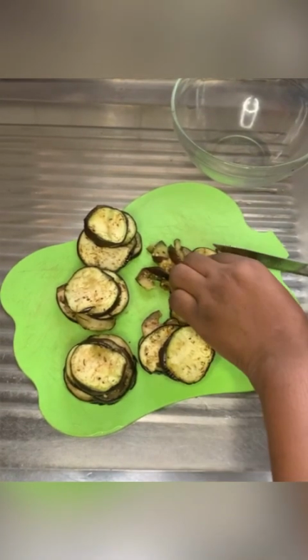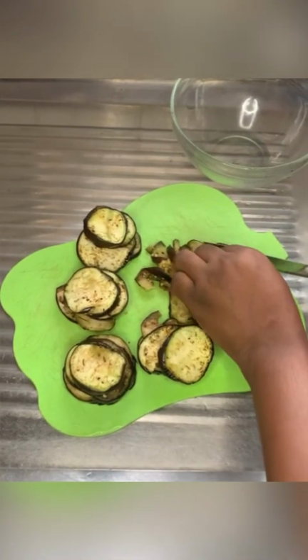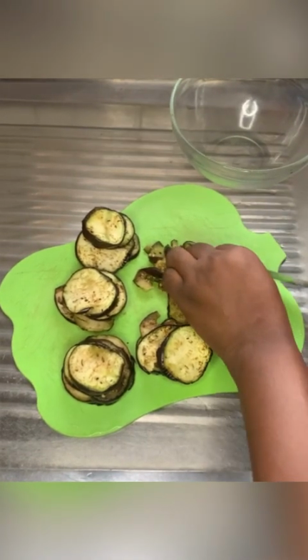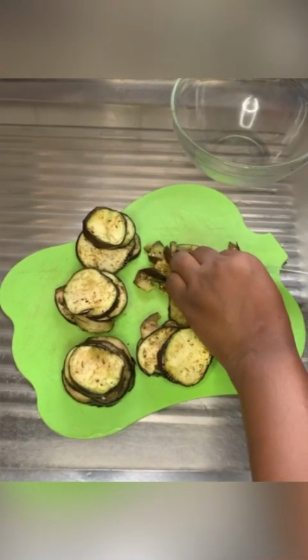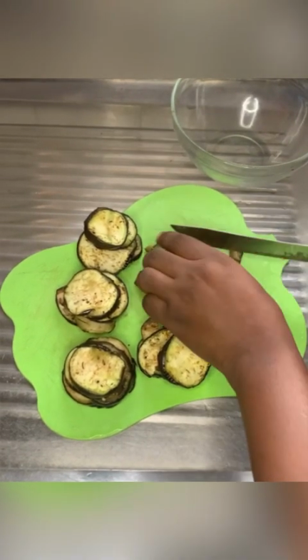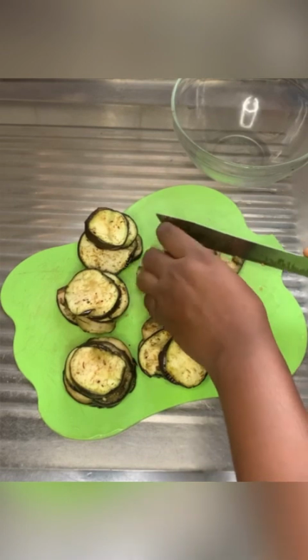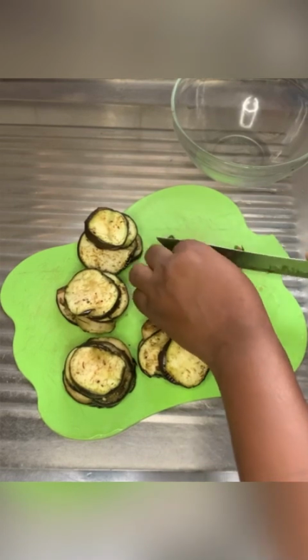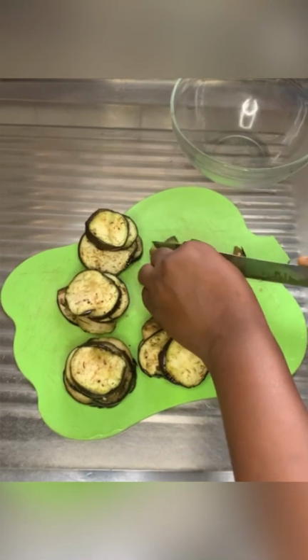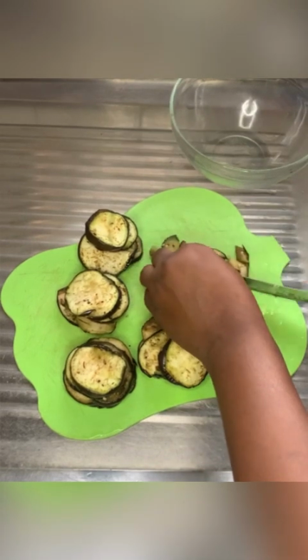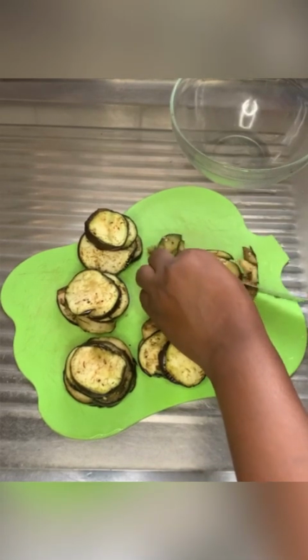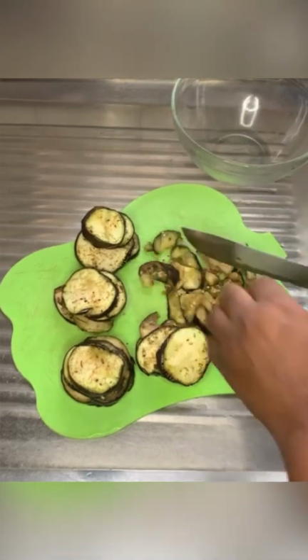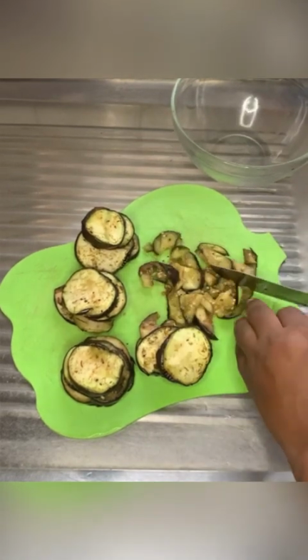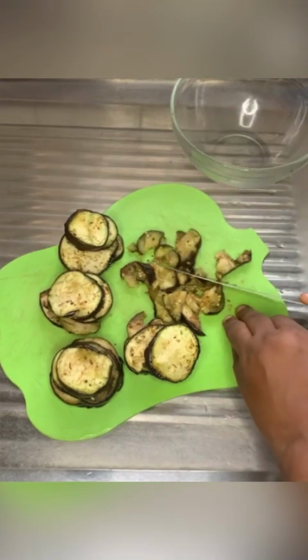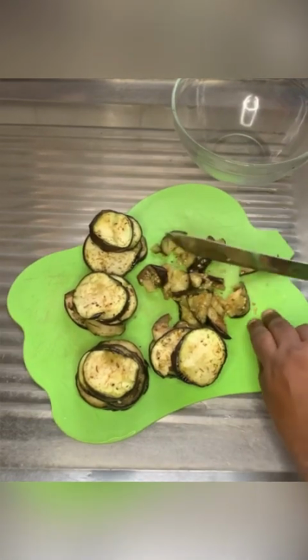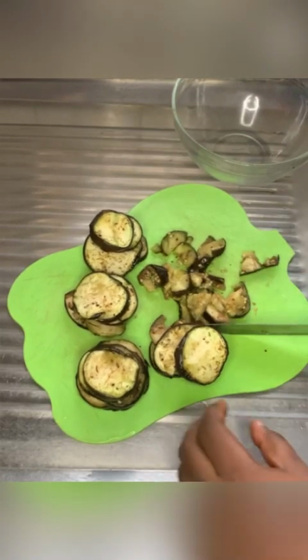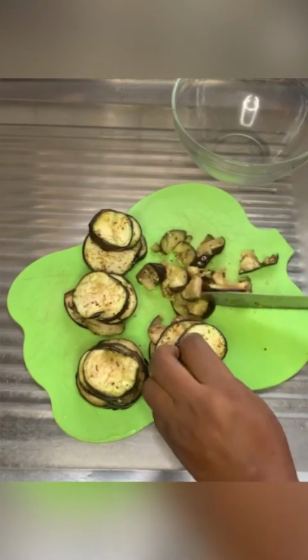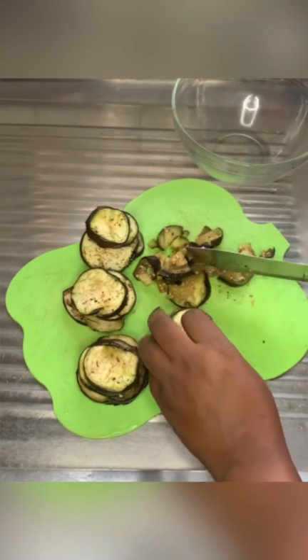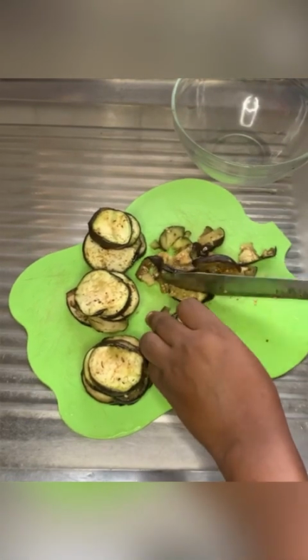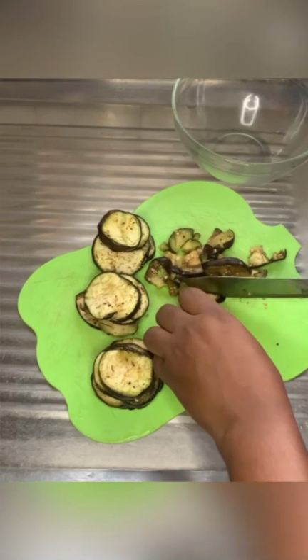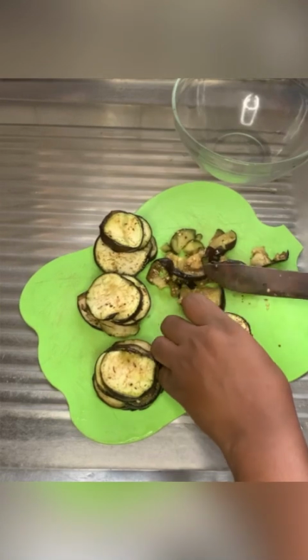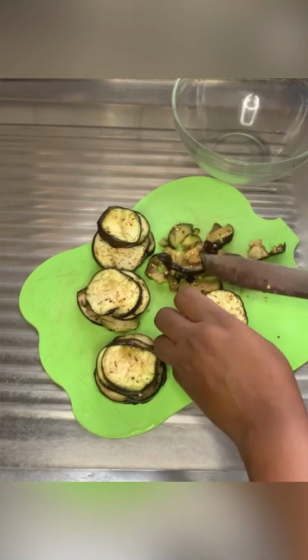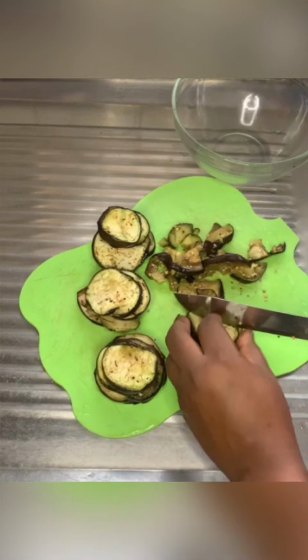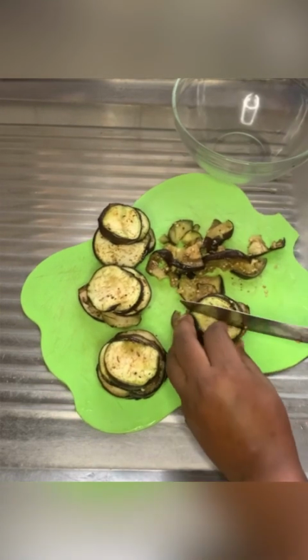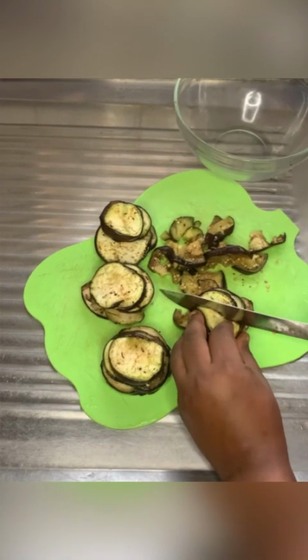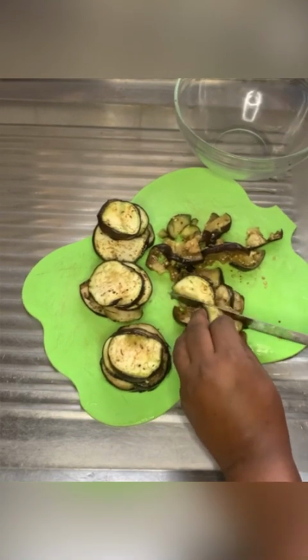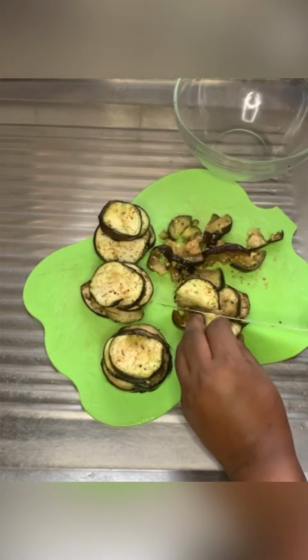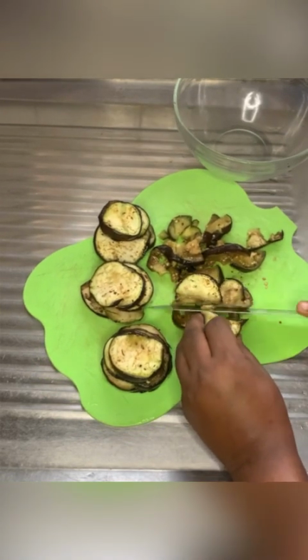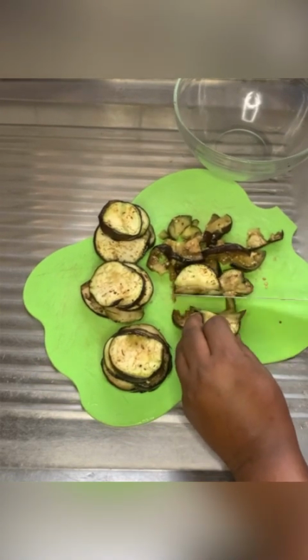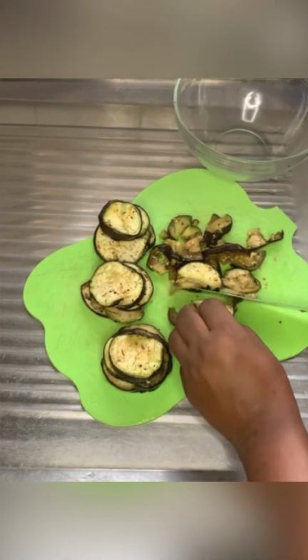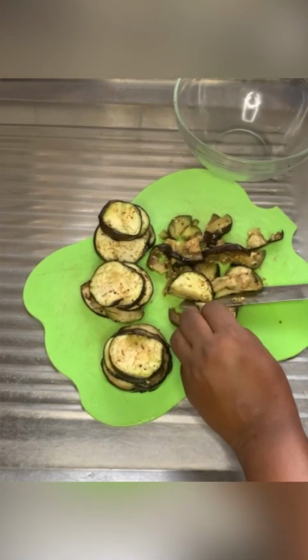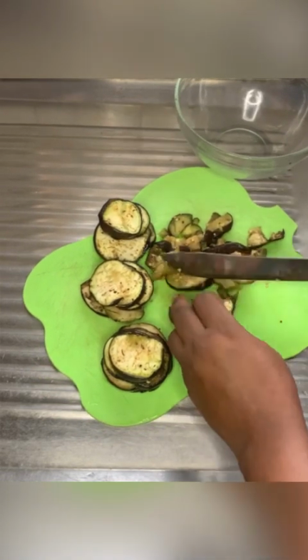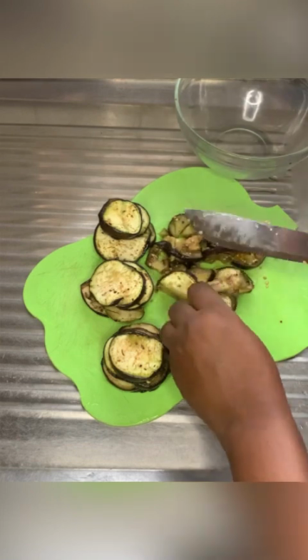I'm going to do that for all of it on my cutting board — just dice all of that.